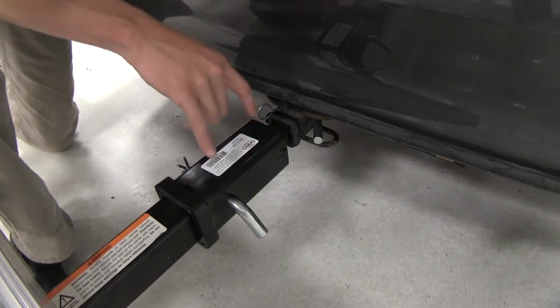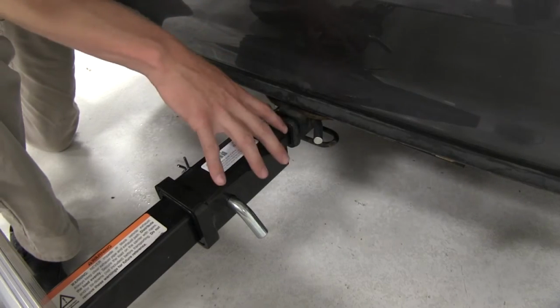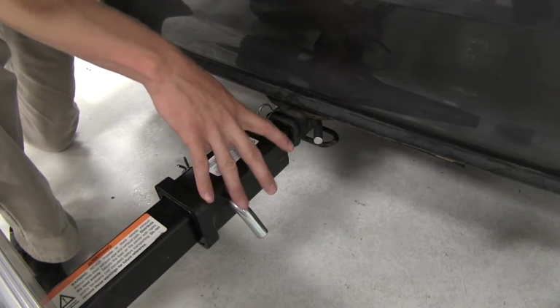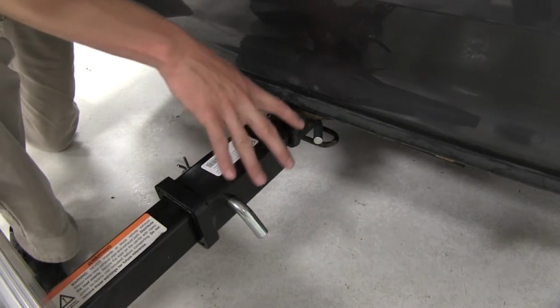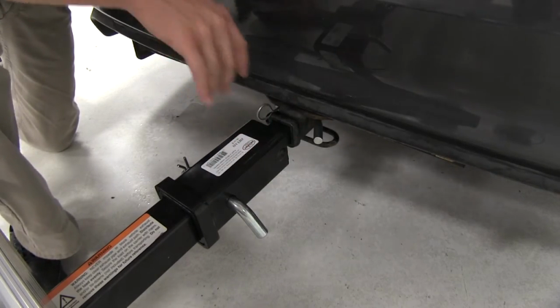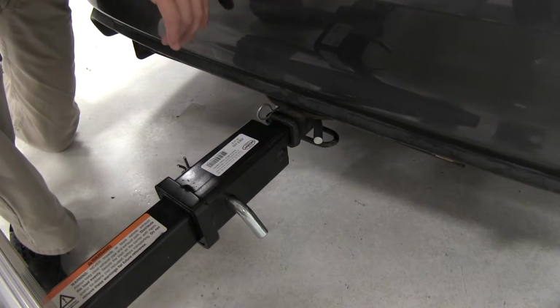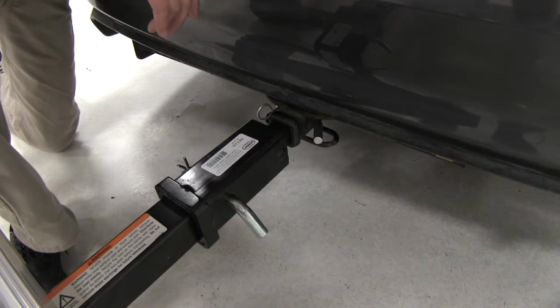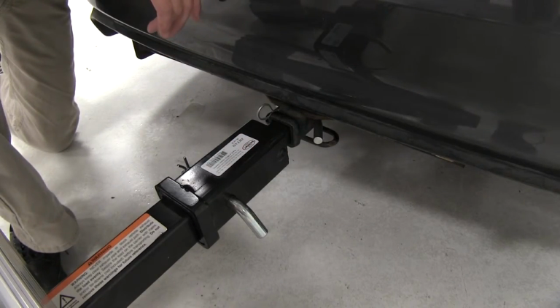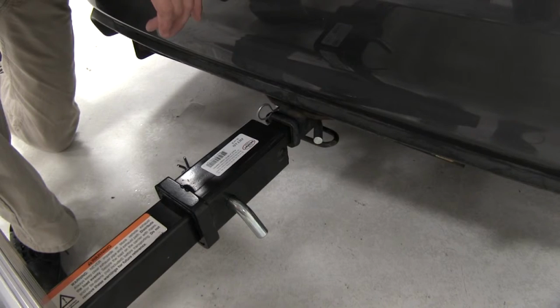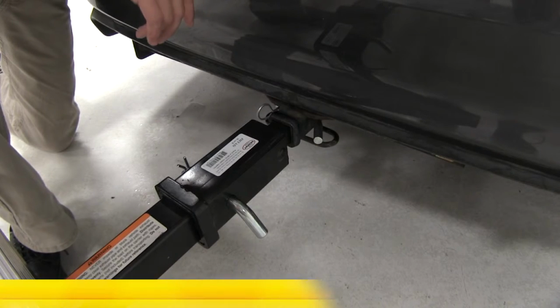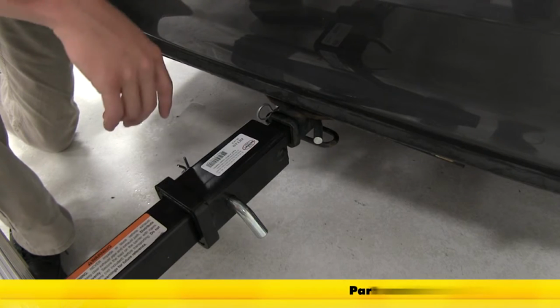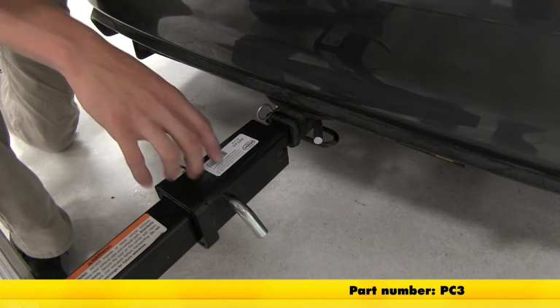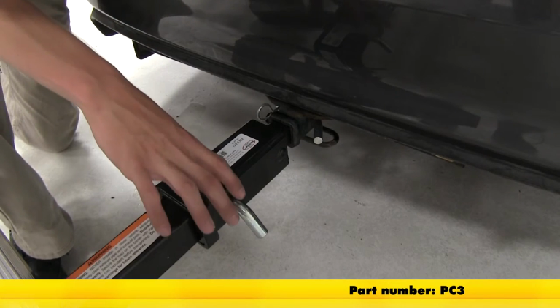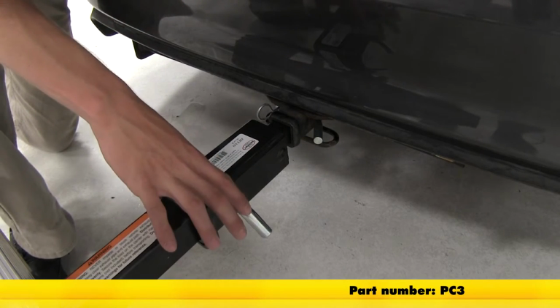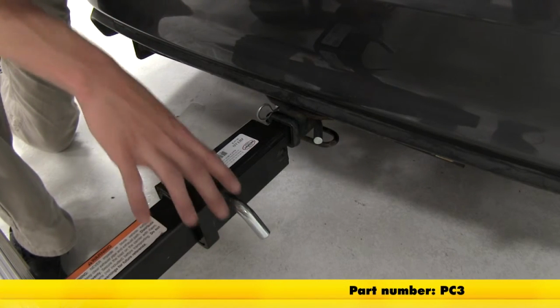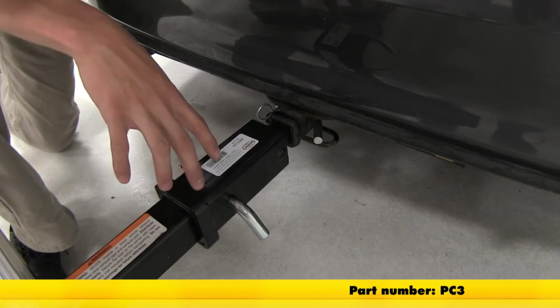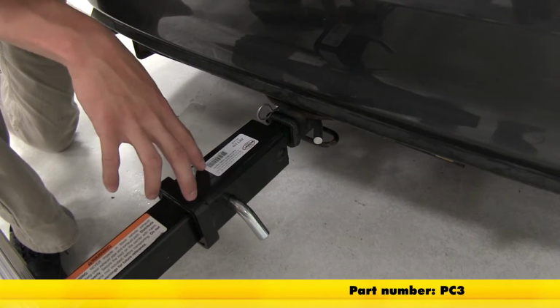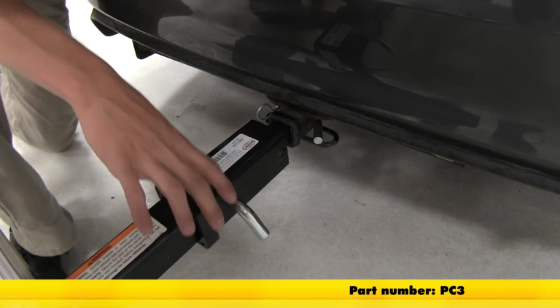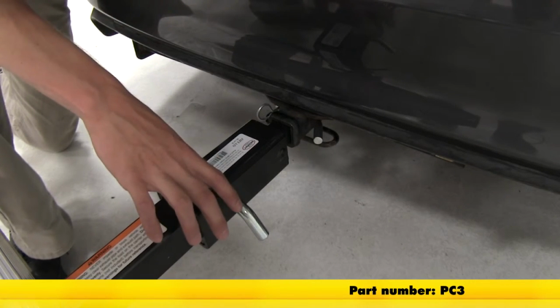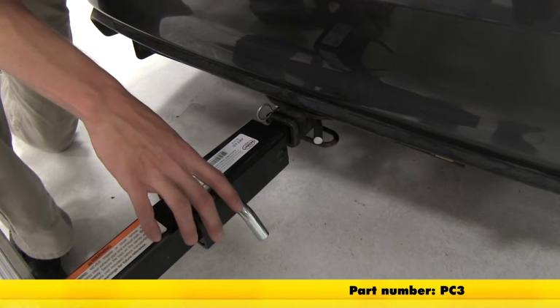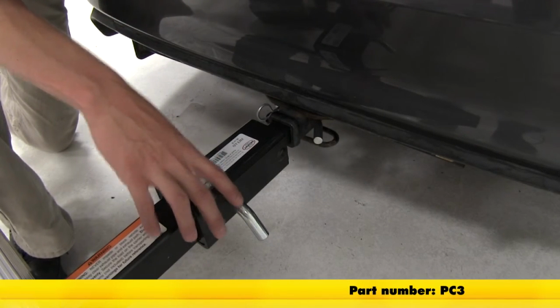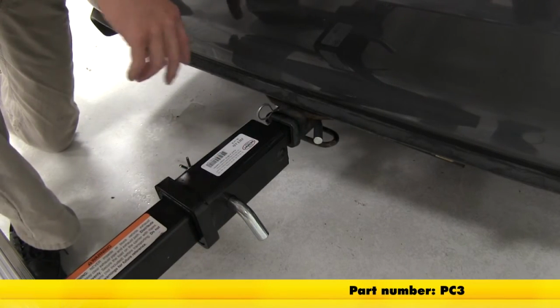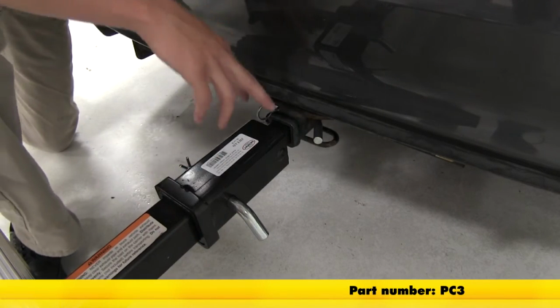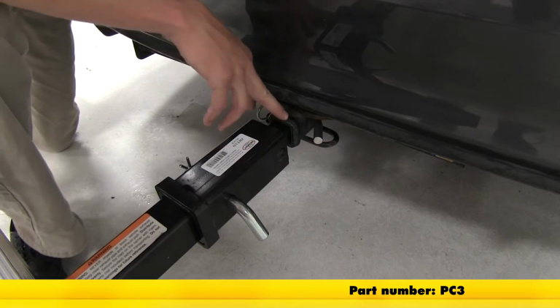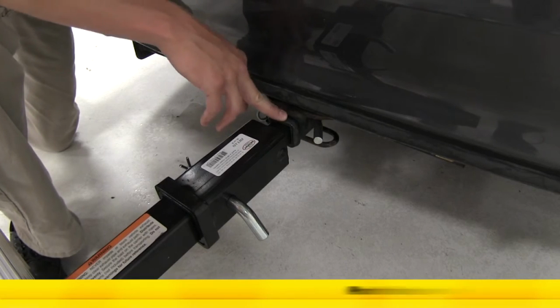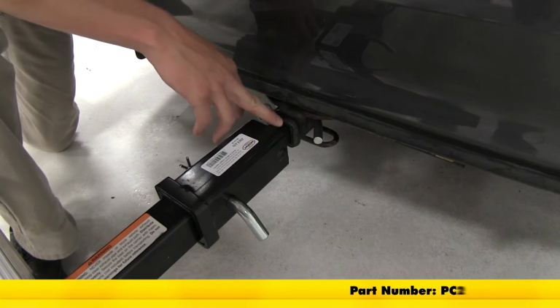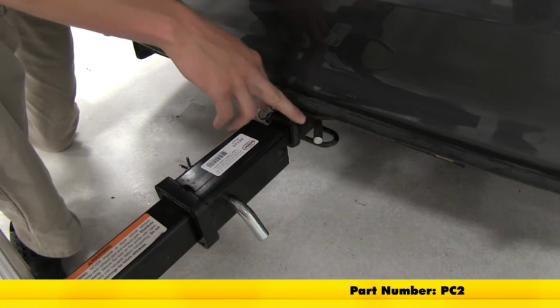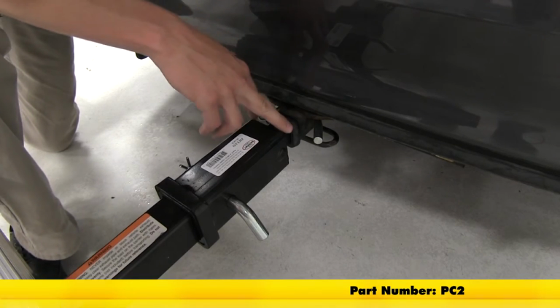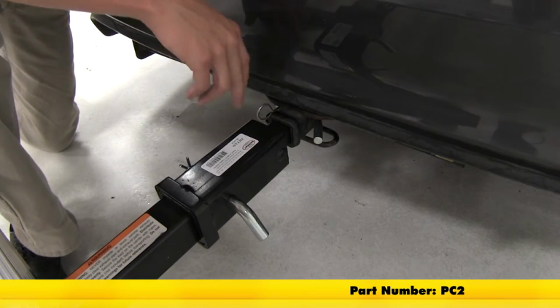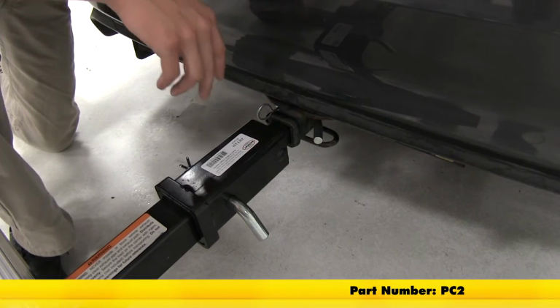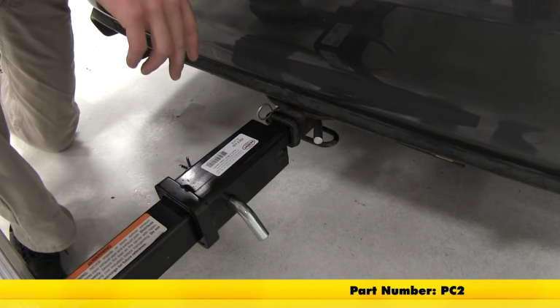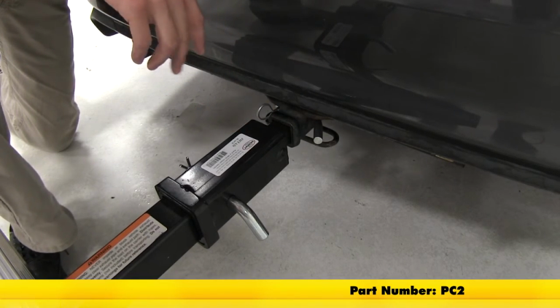The pin and clips are not included, so you'll need to pick some up here at eTrailer.com. We're using a 5/8 inch pin and clip for the adapter end, part number PC3, and for our receiver end we're using a PC2, which is a half inch pin and clip.